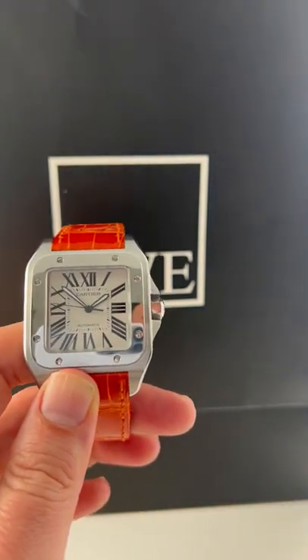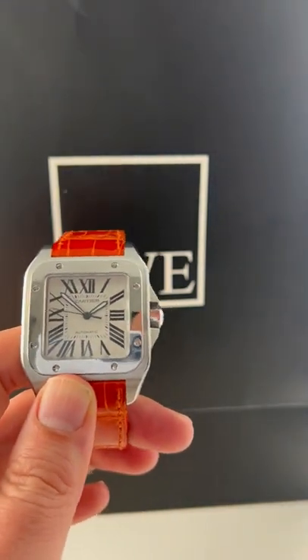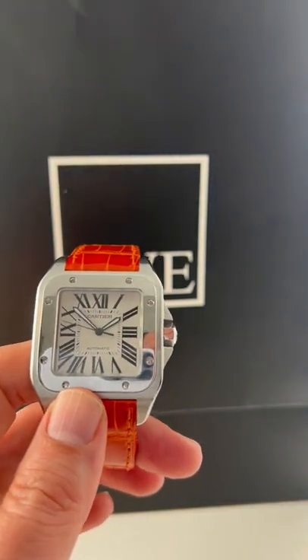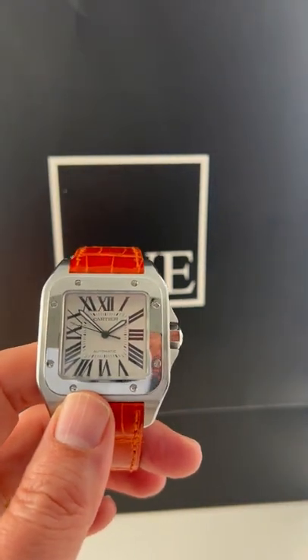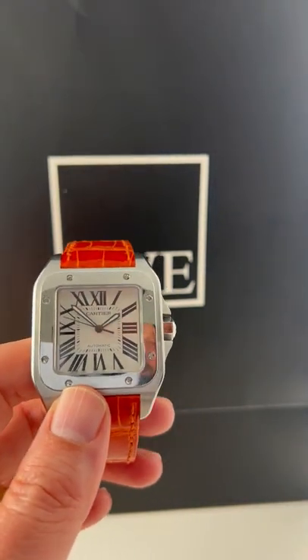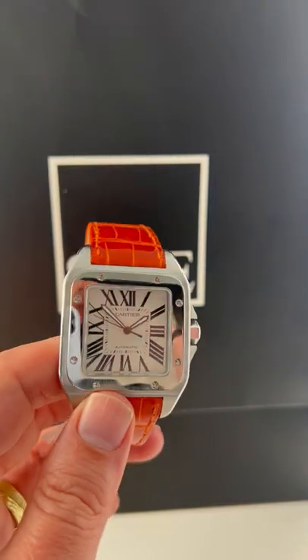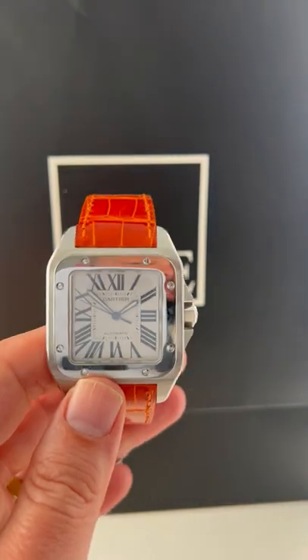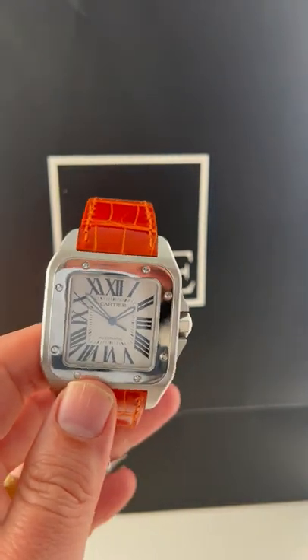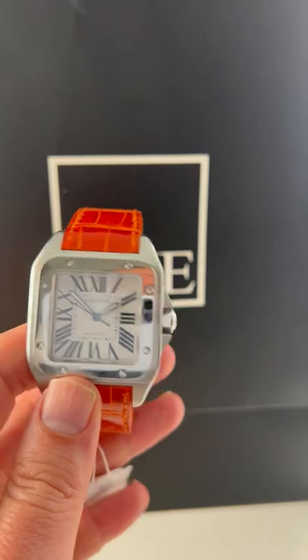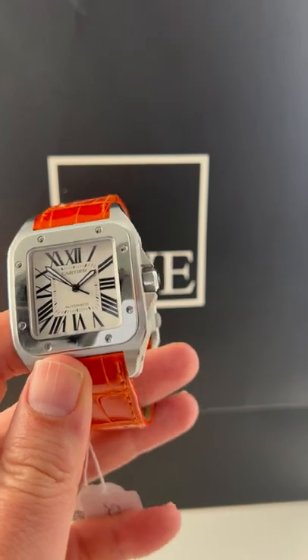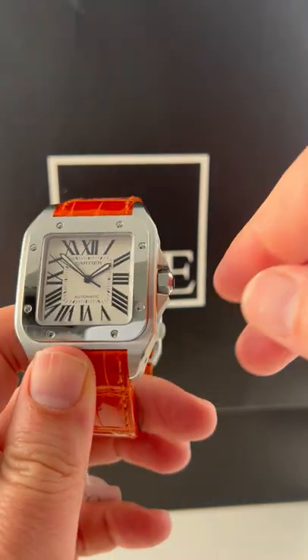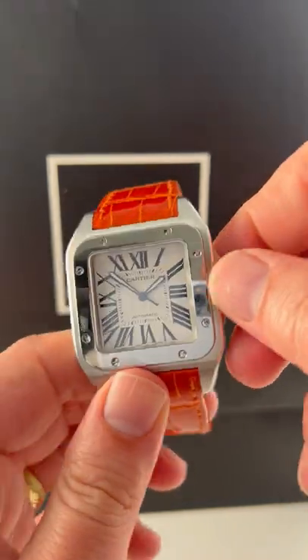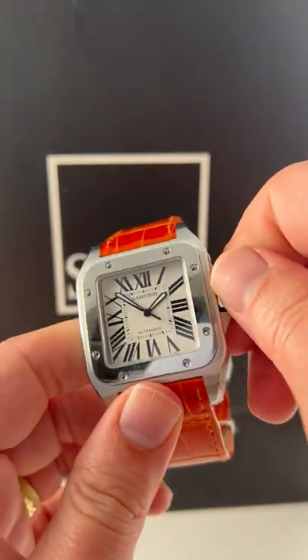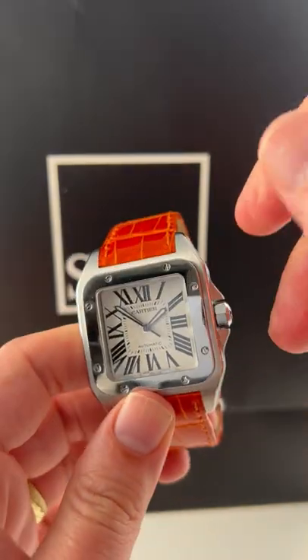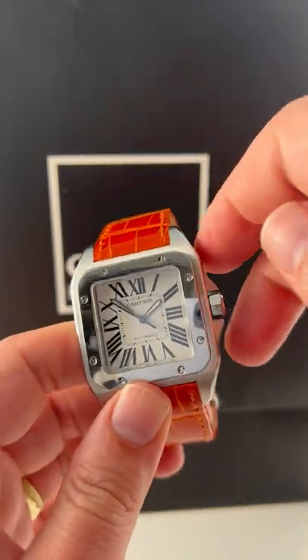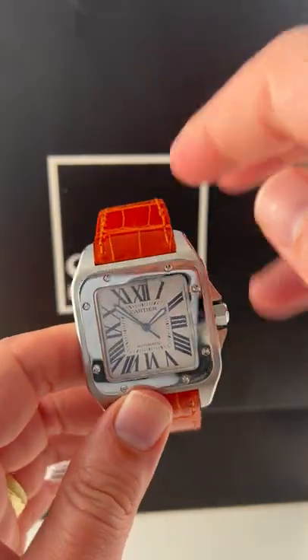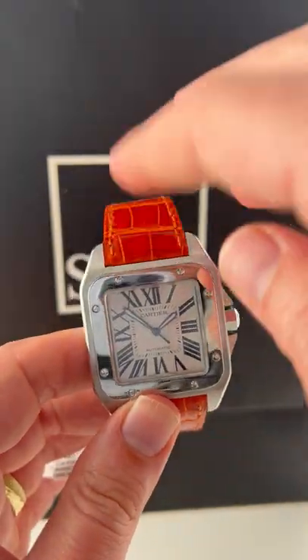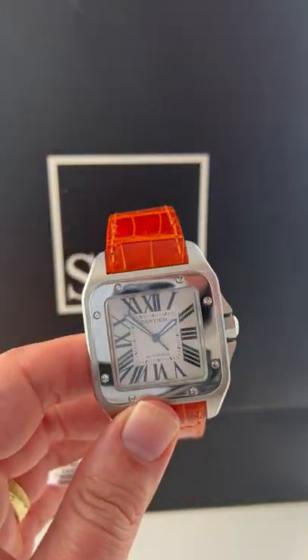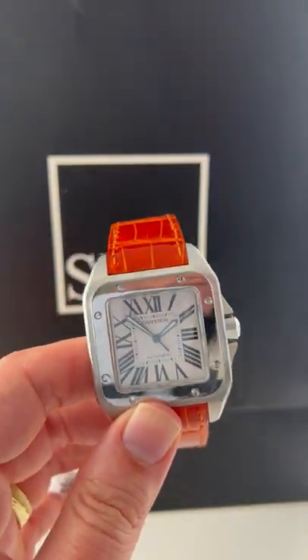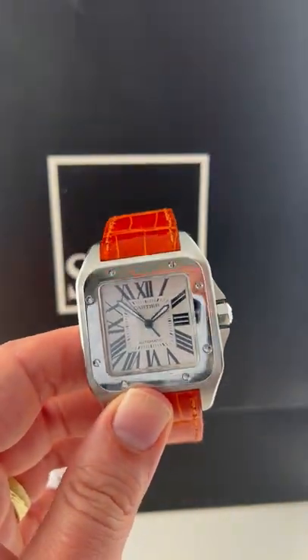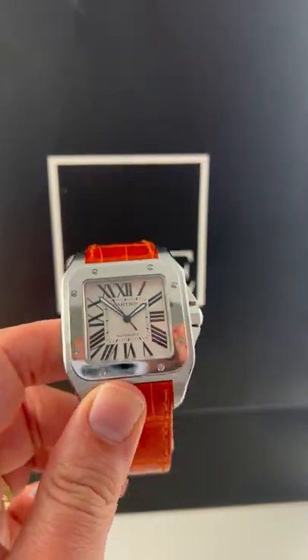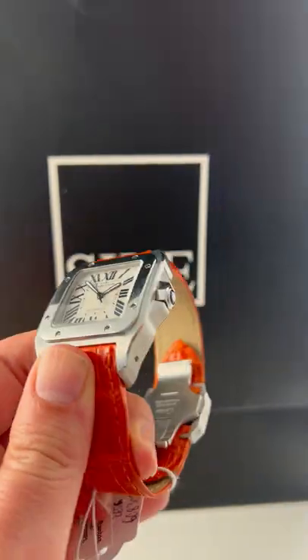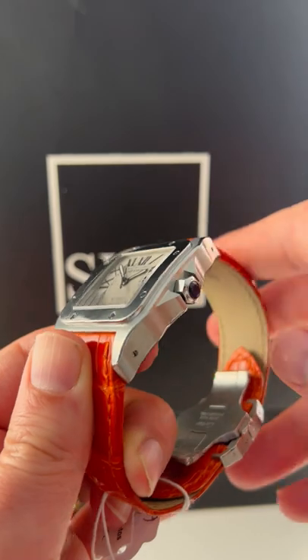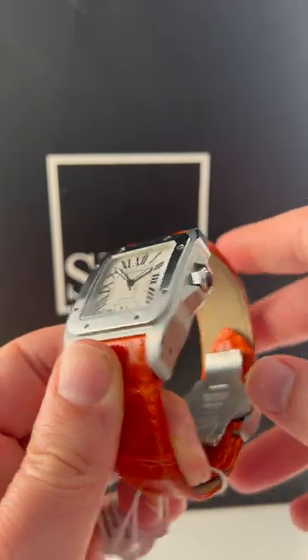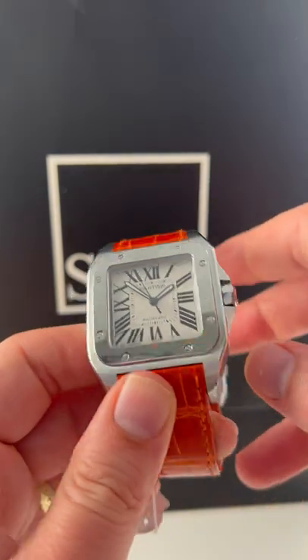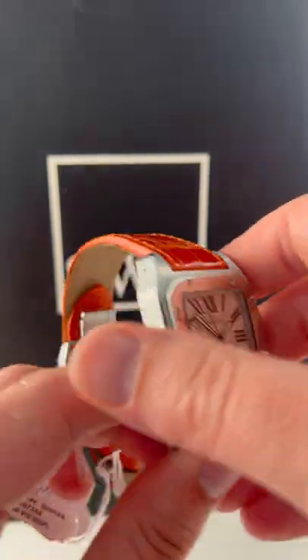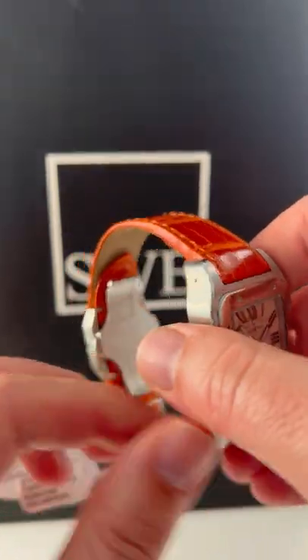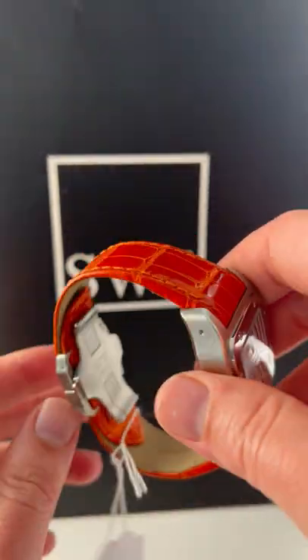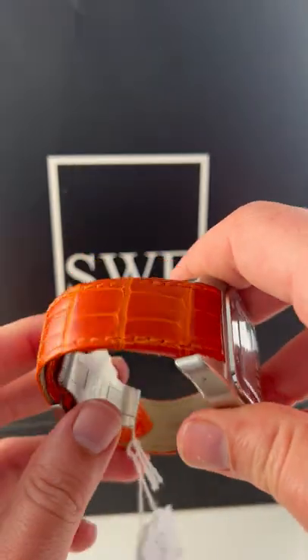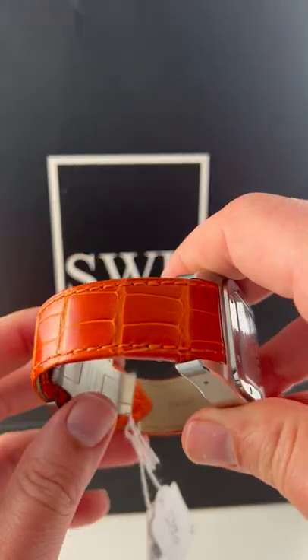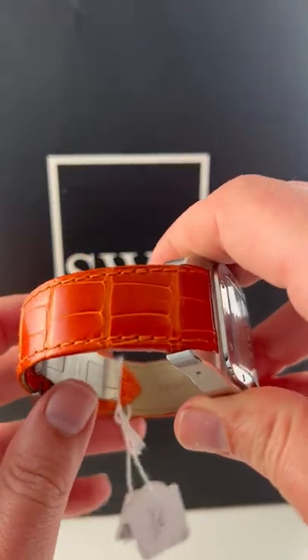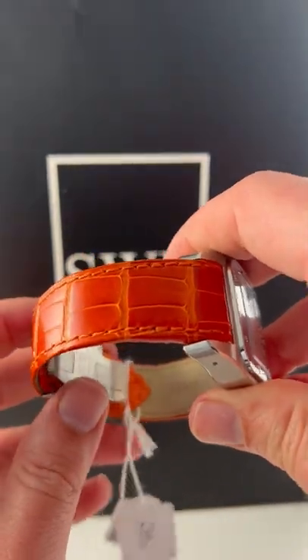If you know Cartier, you know the Santos. And if you don't, then familiarize yourself with it because there's a ton of options, but this one's going to be a really special one, especially if you like leather. And this is an absolute top of the line leather strap.